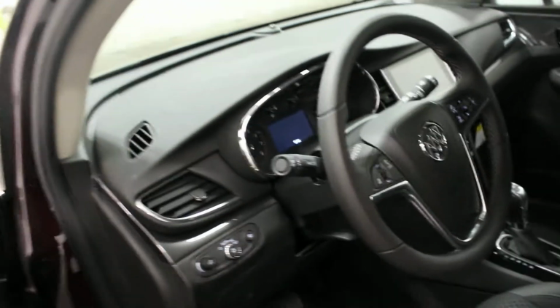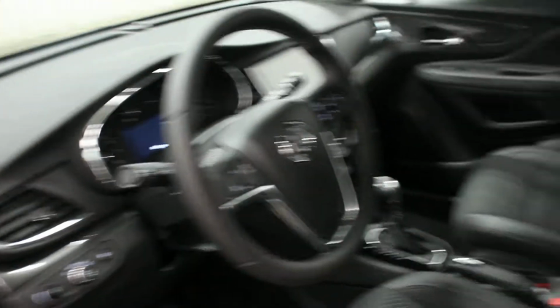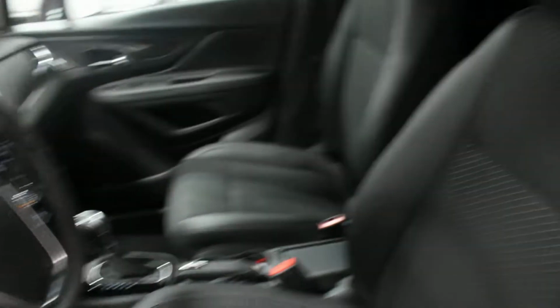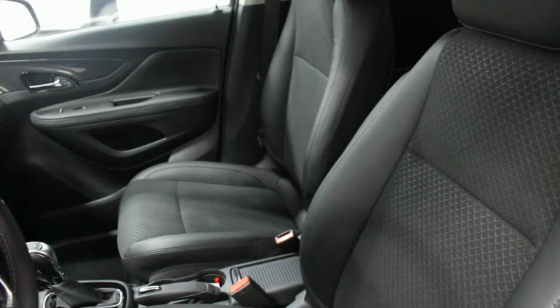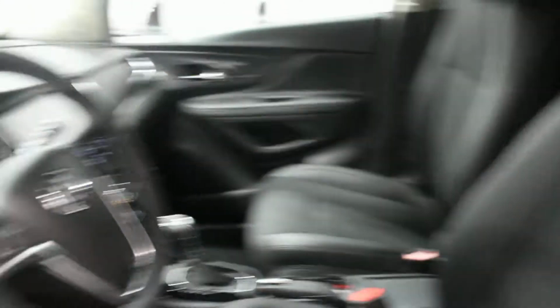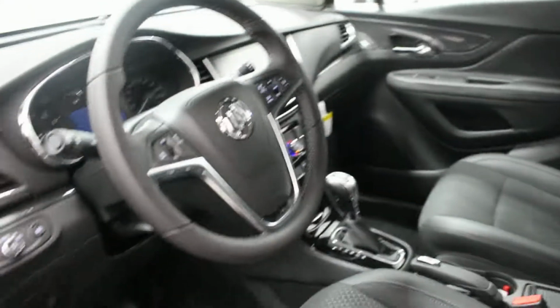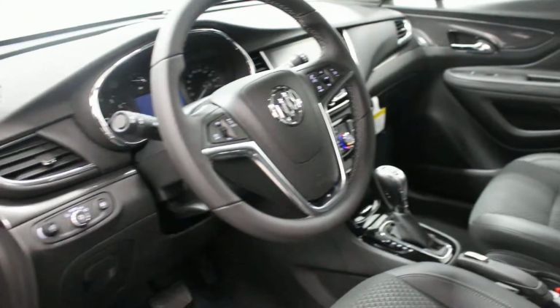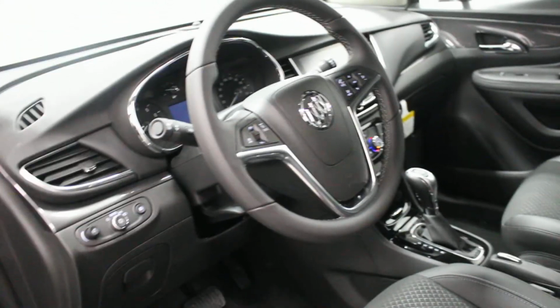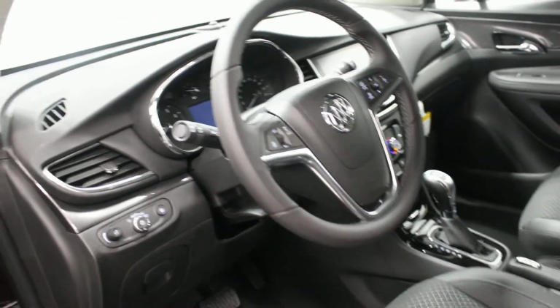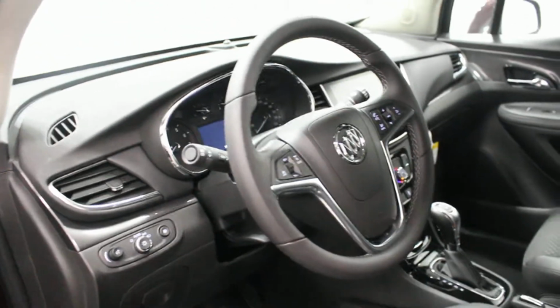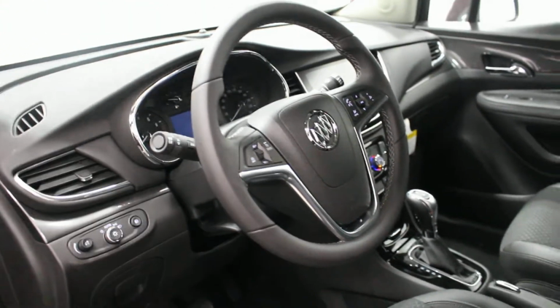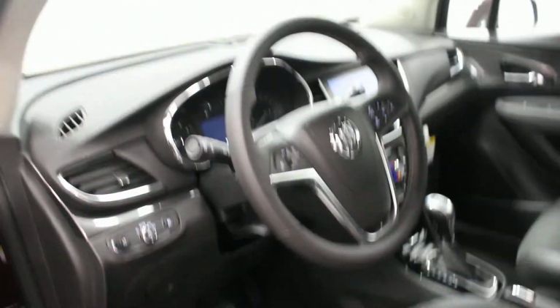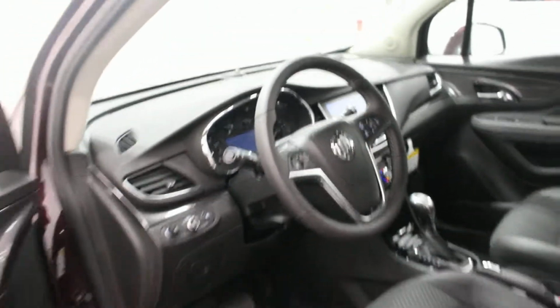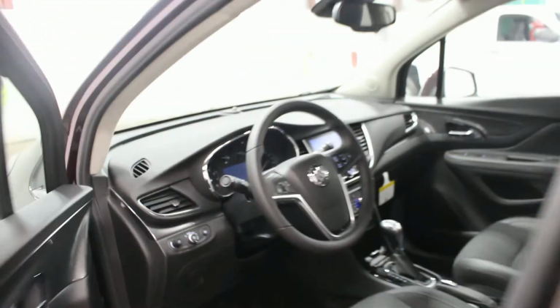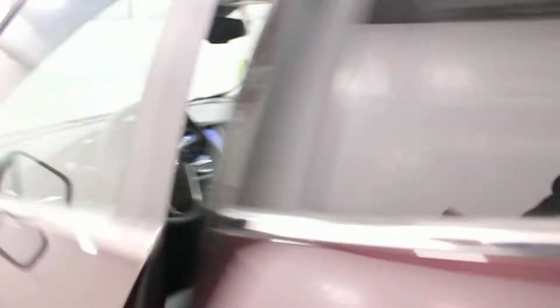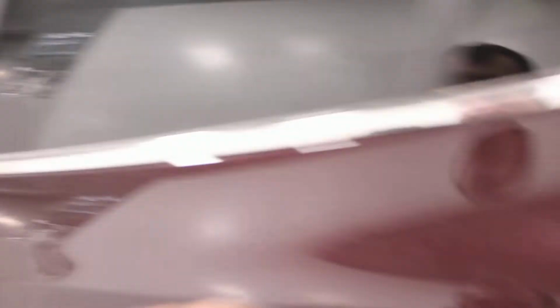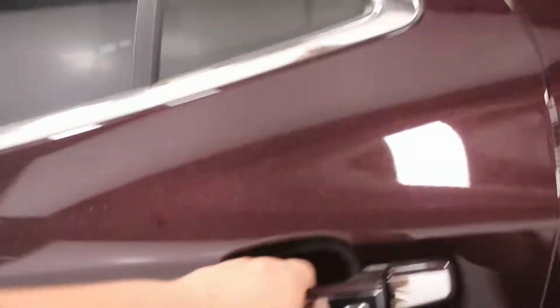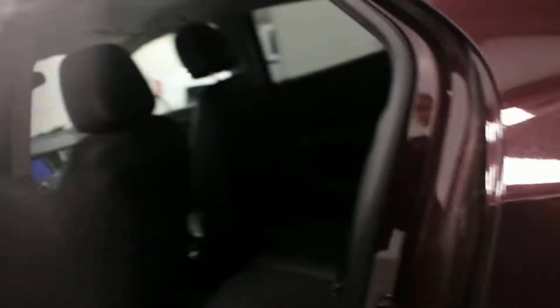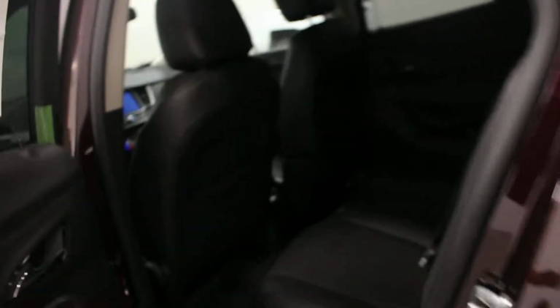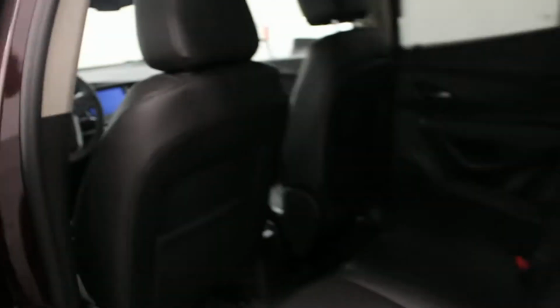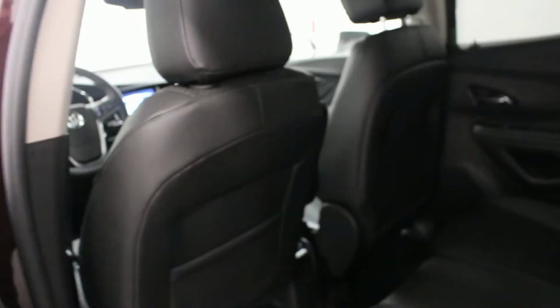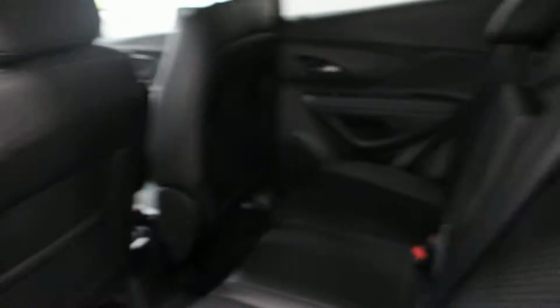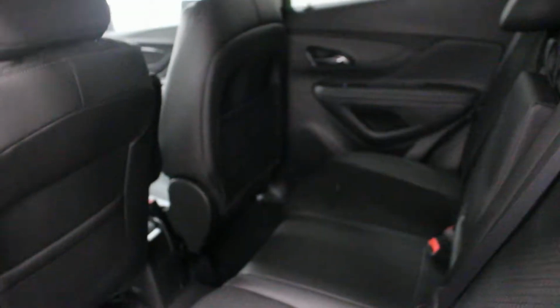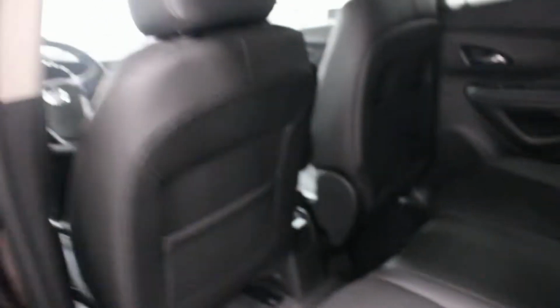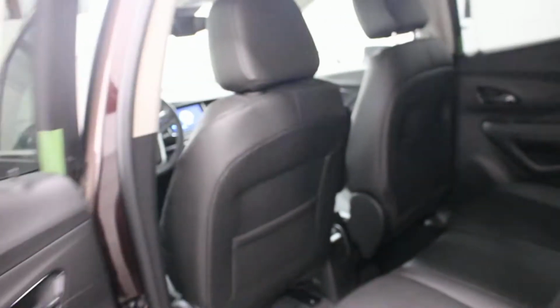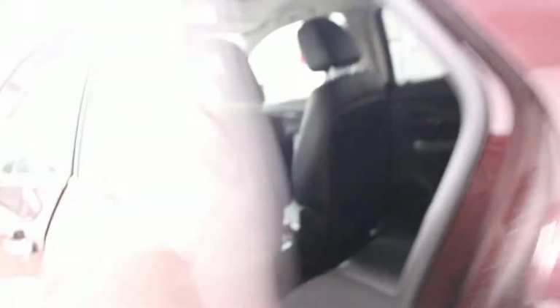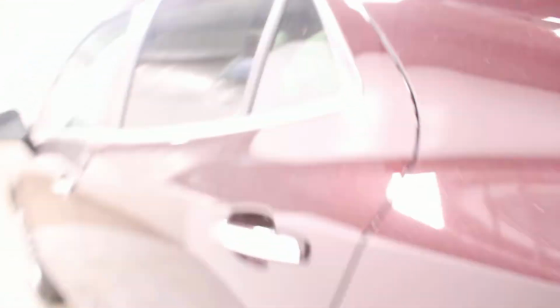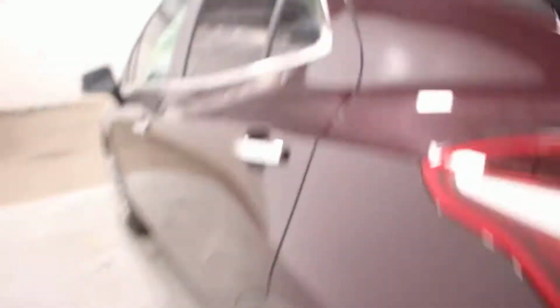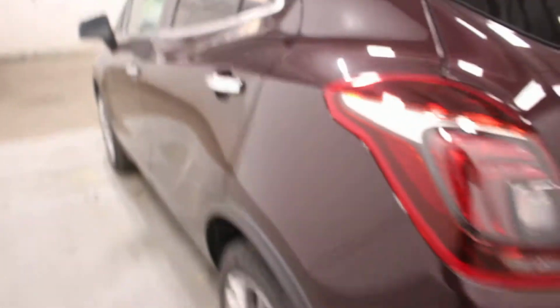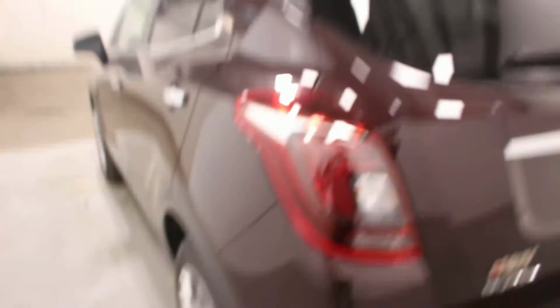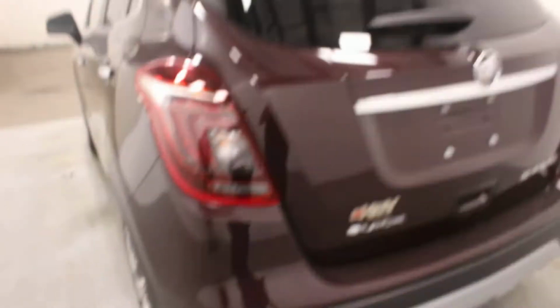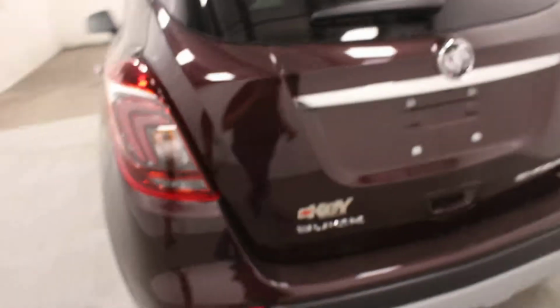This has got your black cloth interior in this one. It still does have your dual climate control, Buick IntelliLink systems. It does have that Apple CarPlay and Android Auto features into it. Quite a bit of room in the backseat as well.